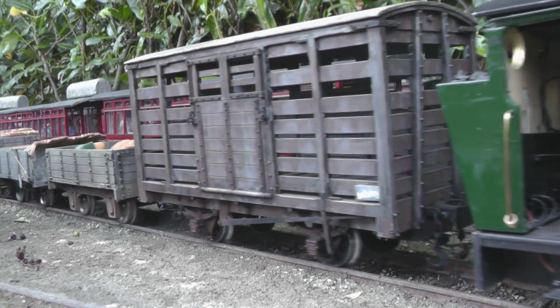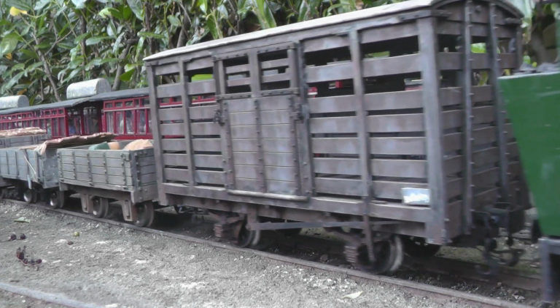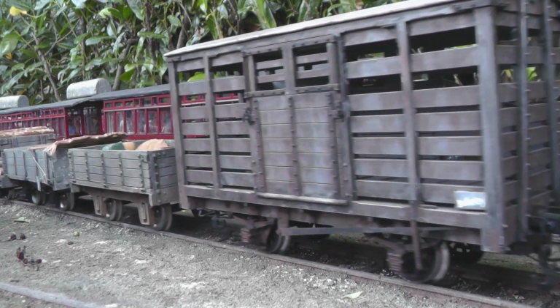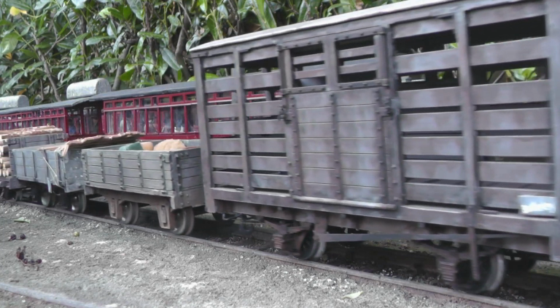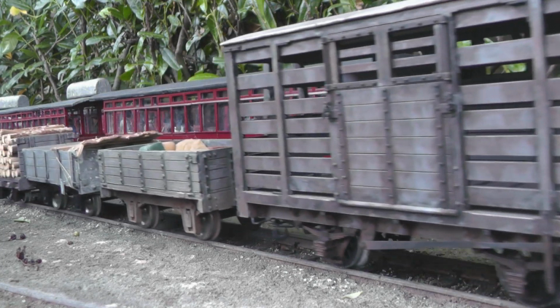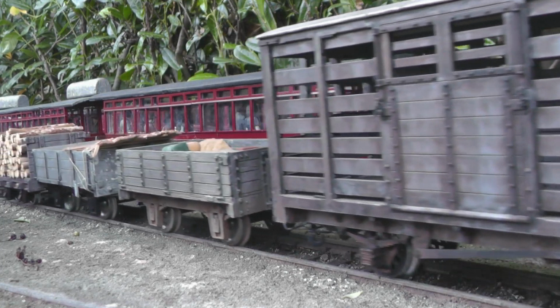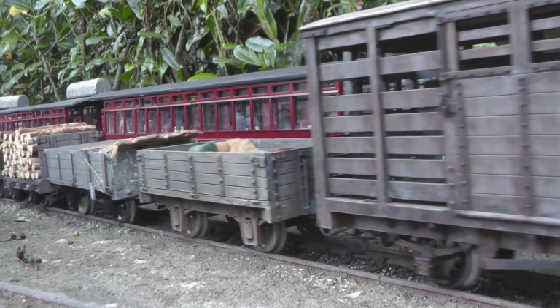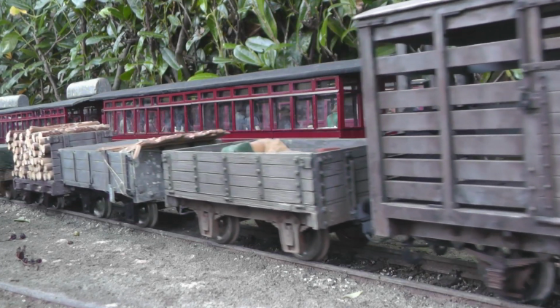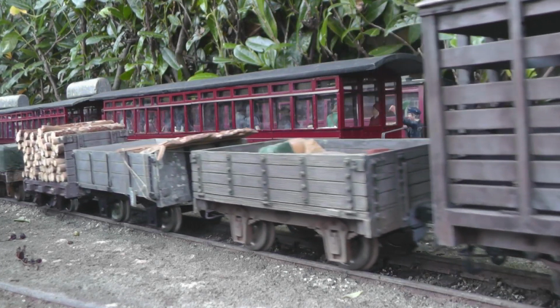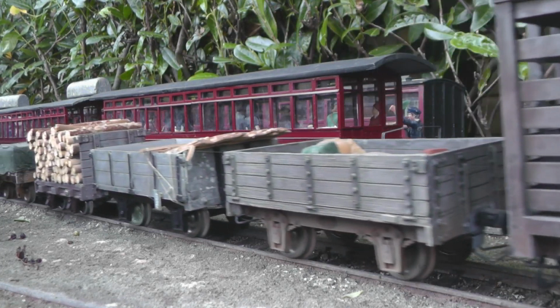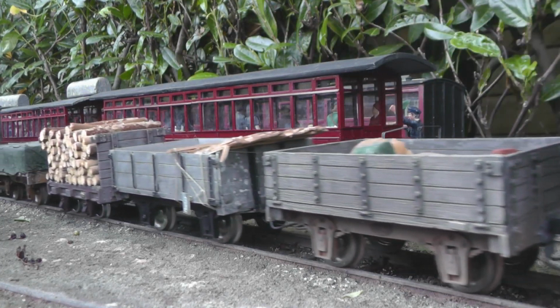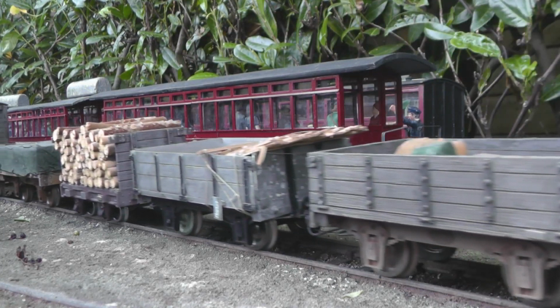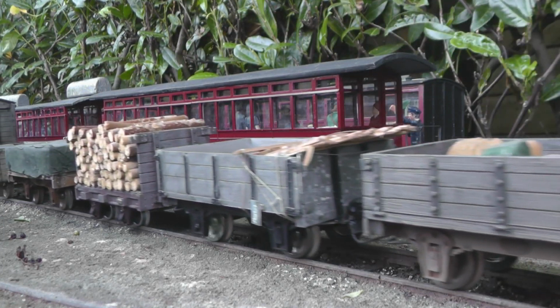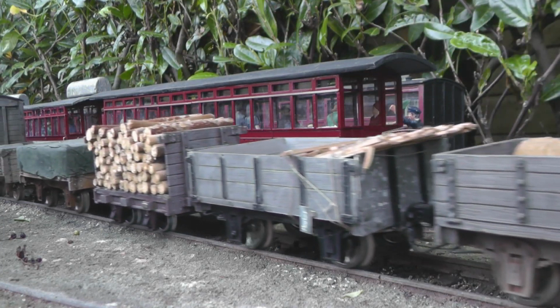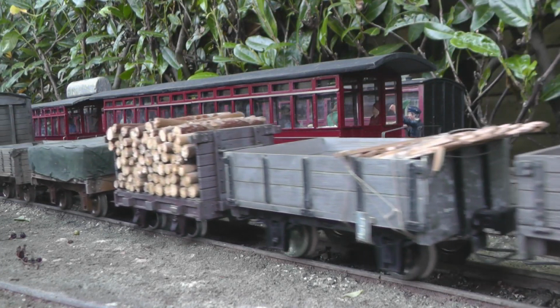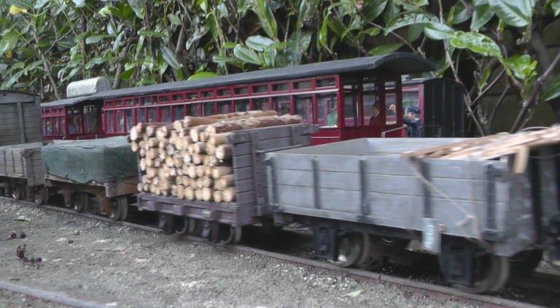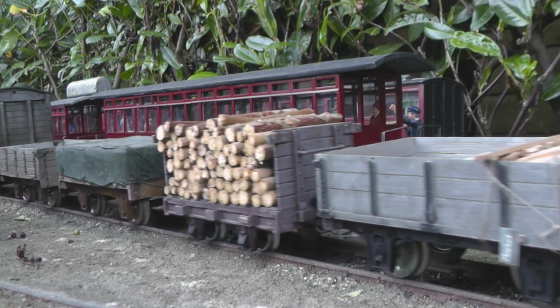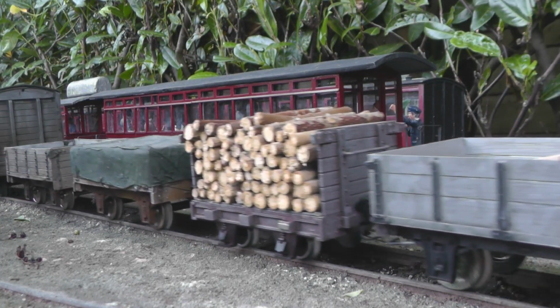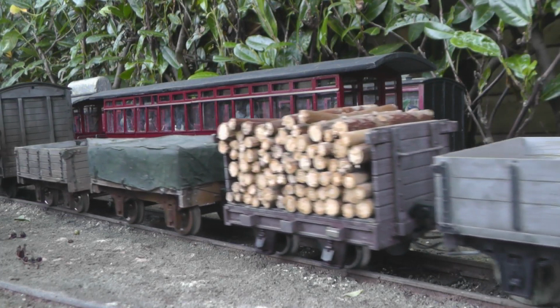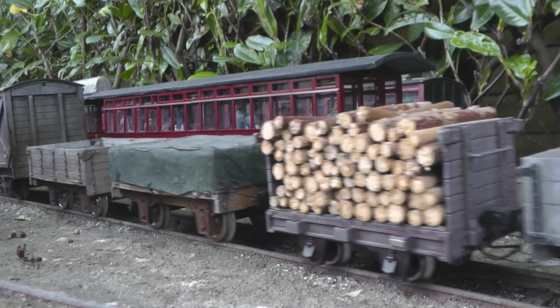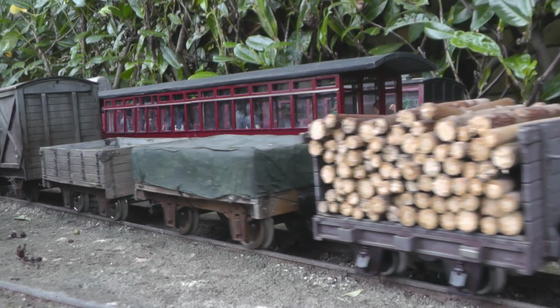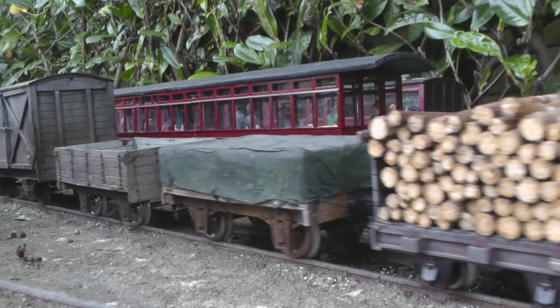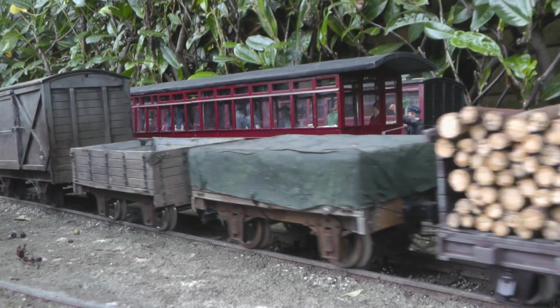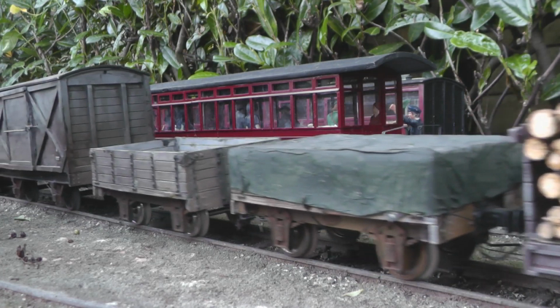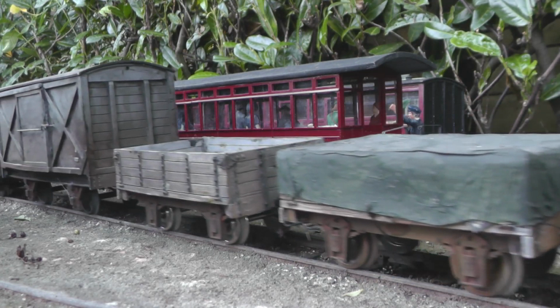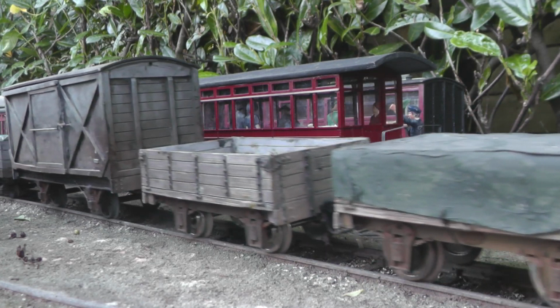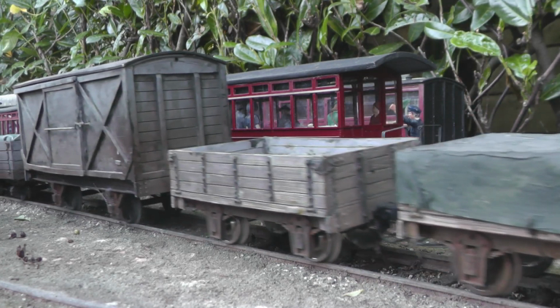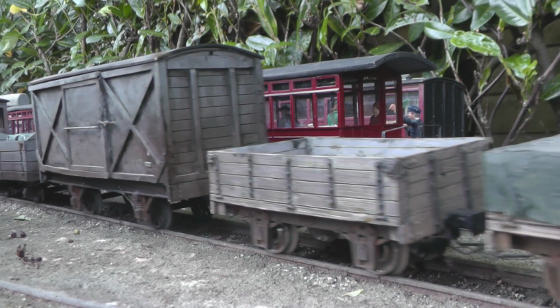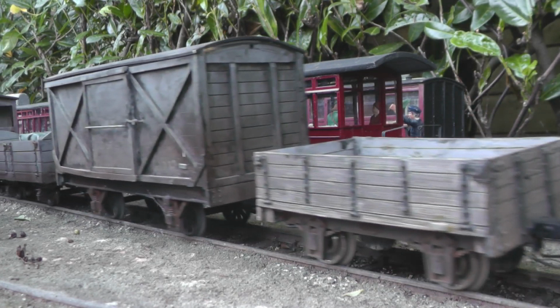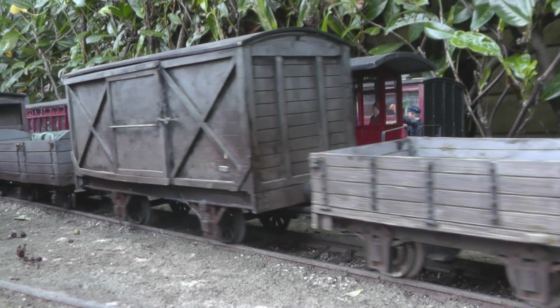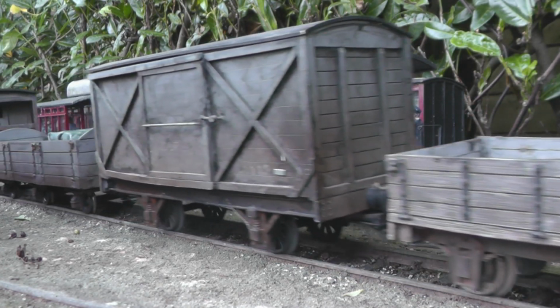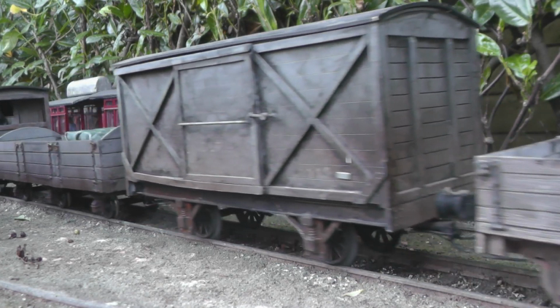Here we see the first clip as loco number 10, Broxton, is departing Beeston Market Station with the daily pickup goods.